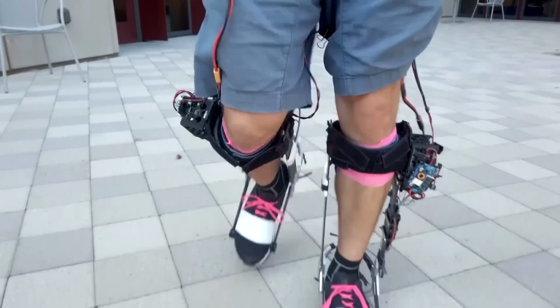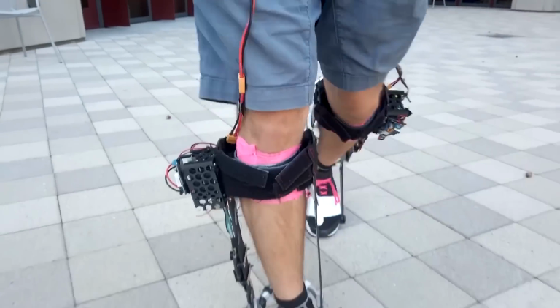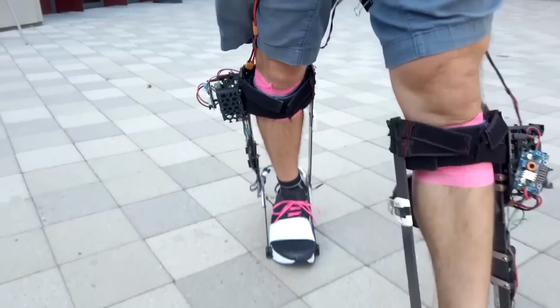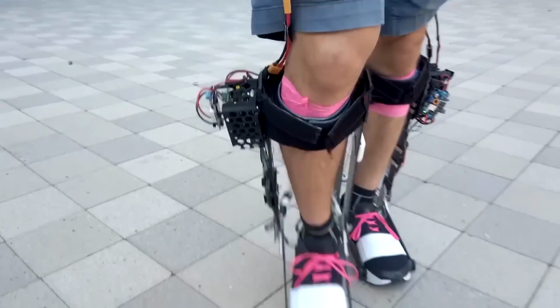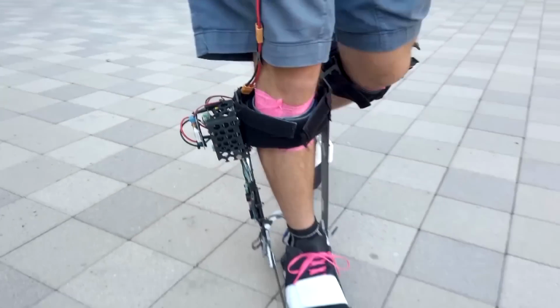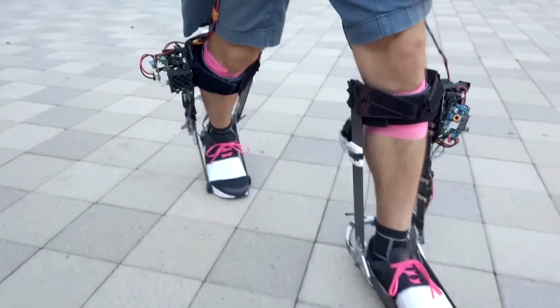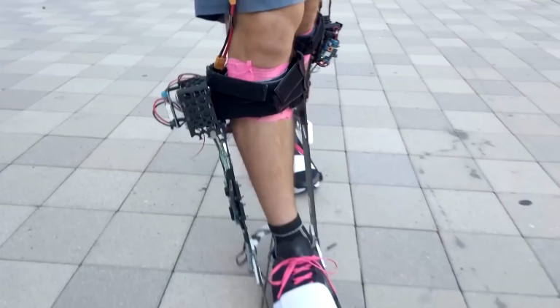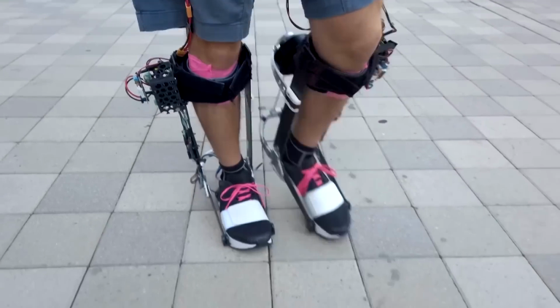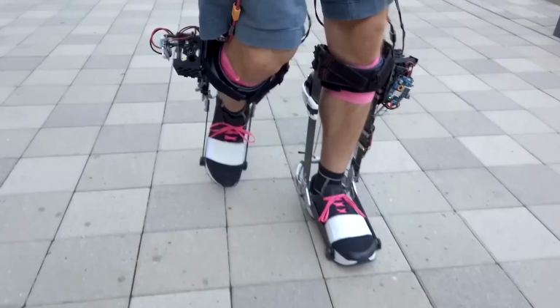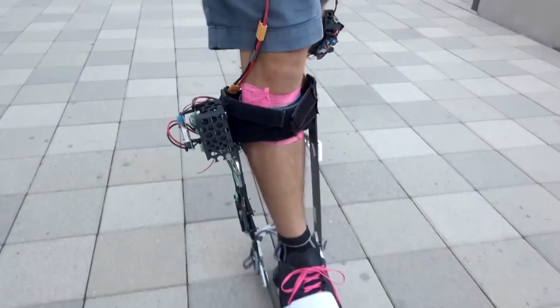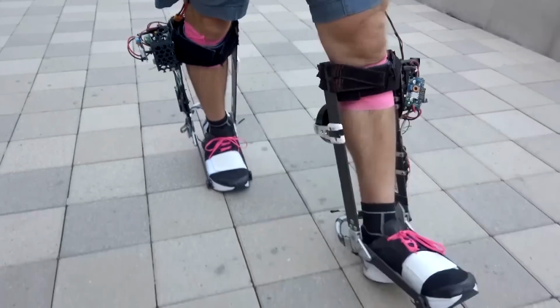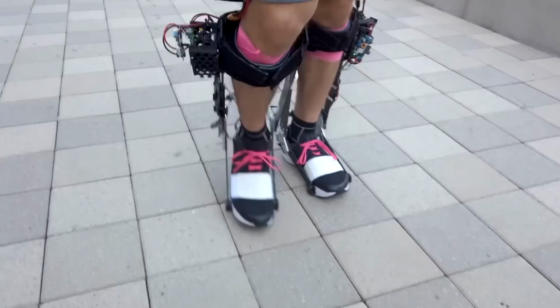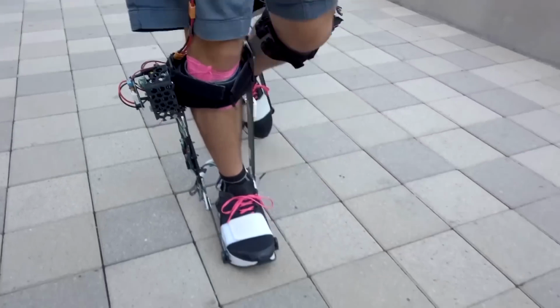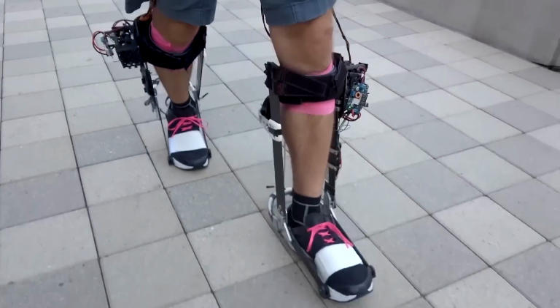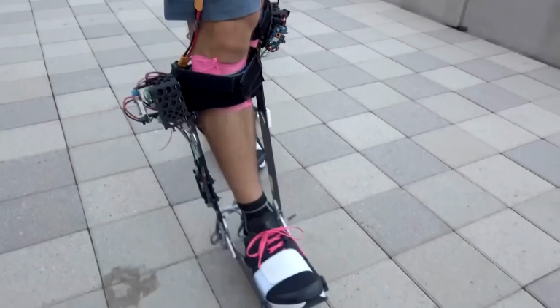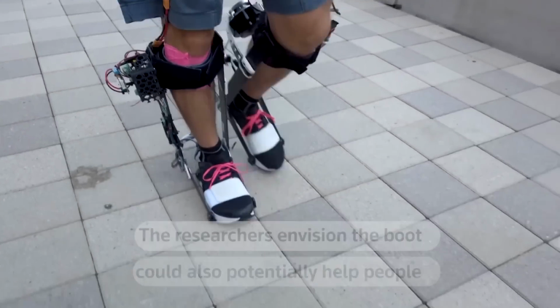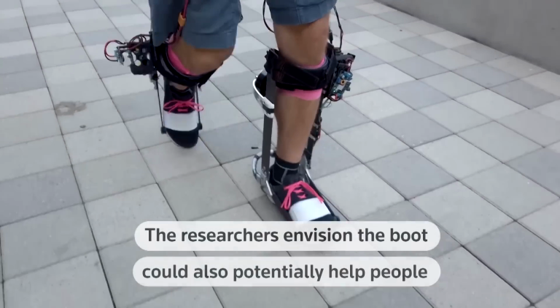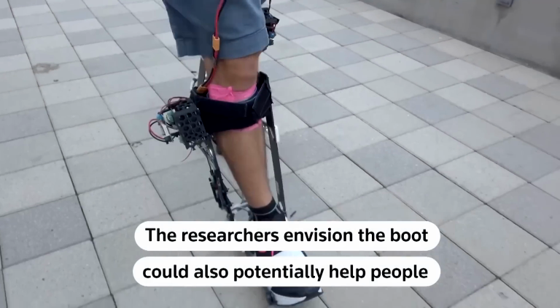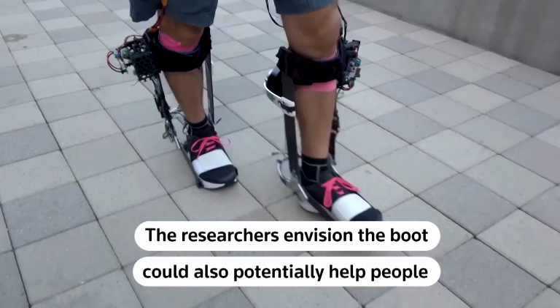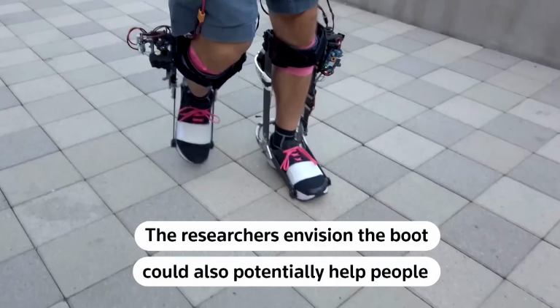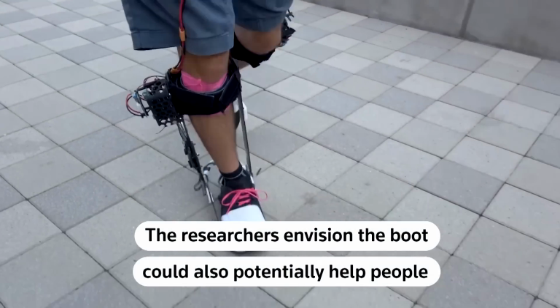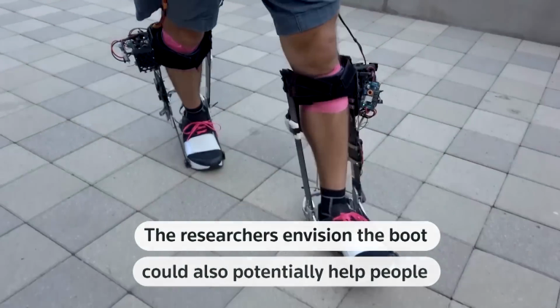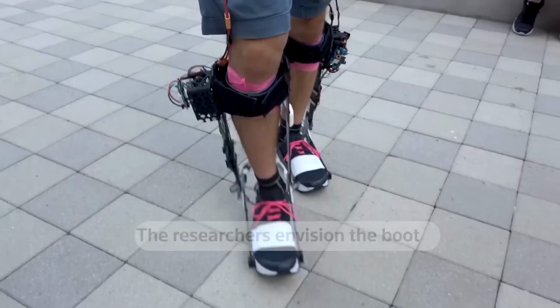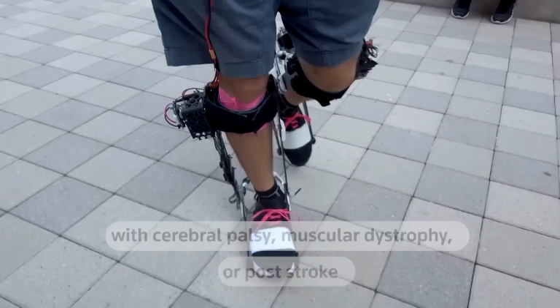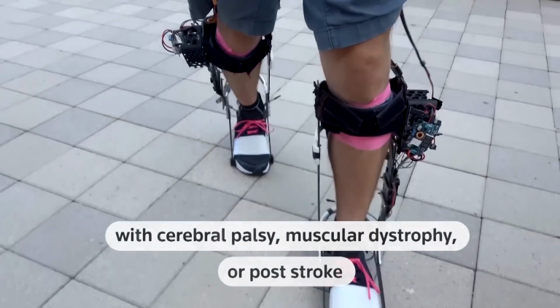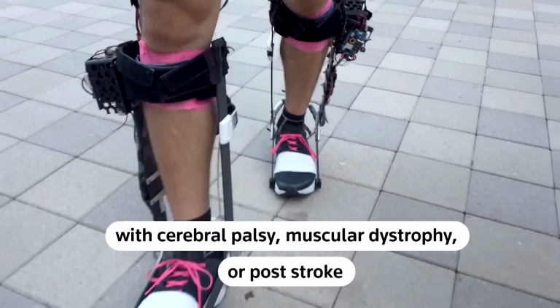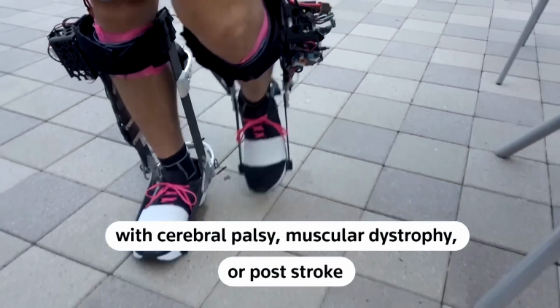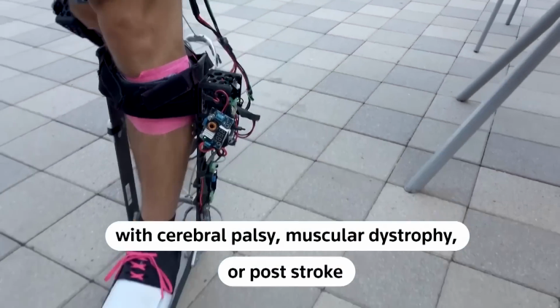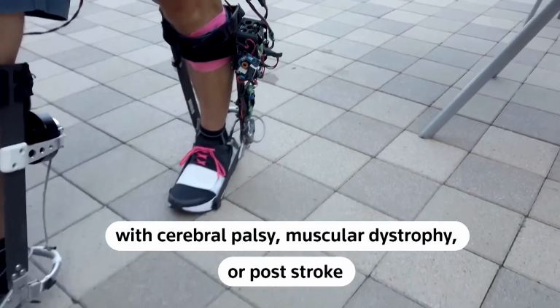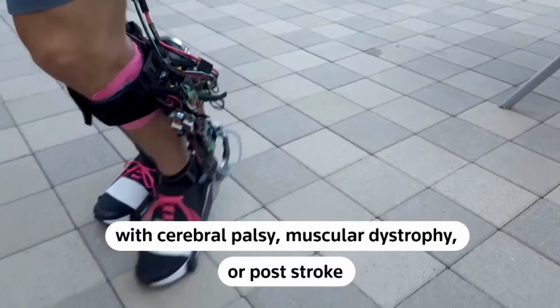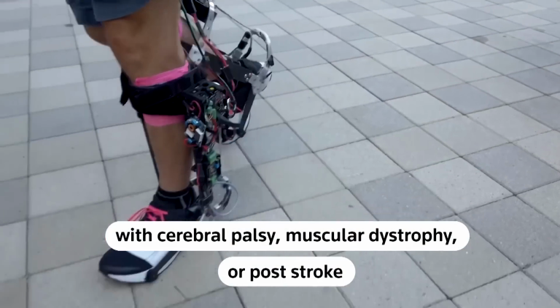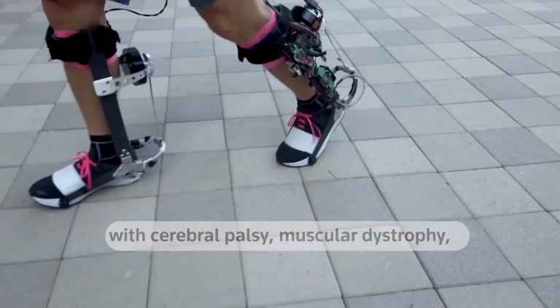The next step for the exoskeleton is to see what it can do for the target demographic: older adults. The researchers also envision the boots could potentially help people with cerebral palsy, muscular dystrophy, or post-stroke conditions.